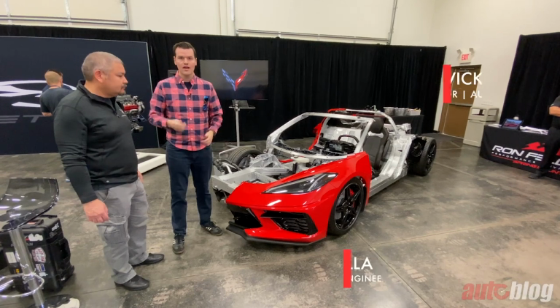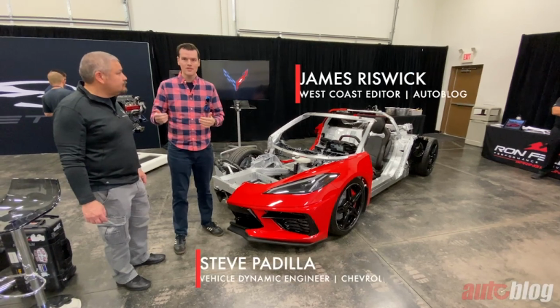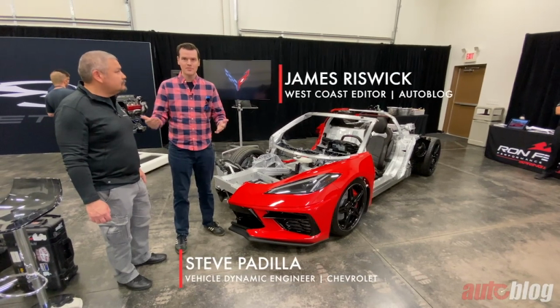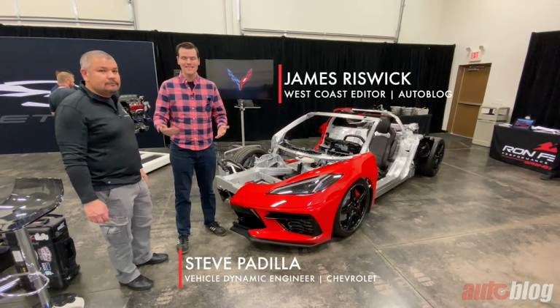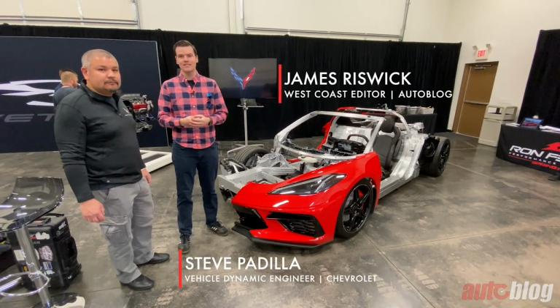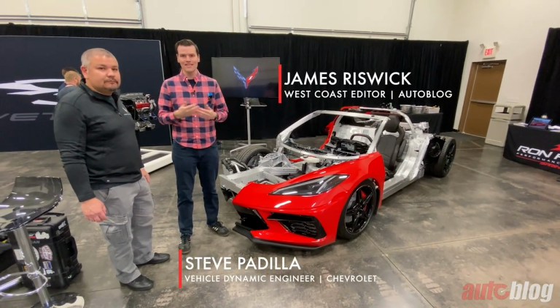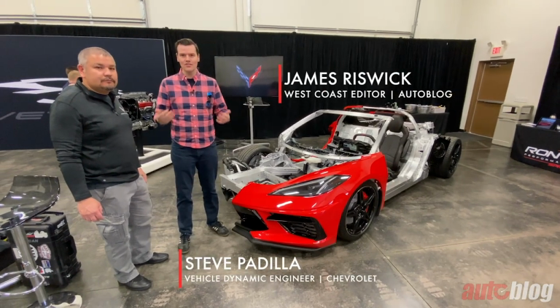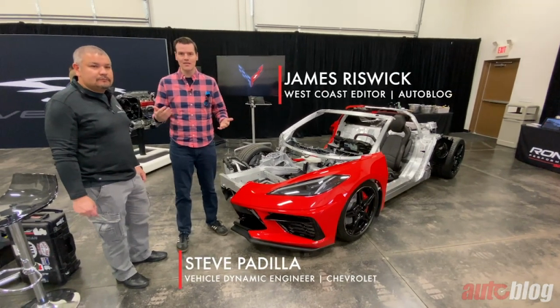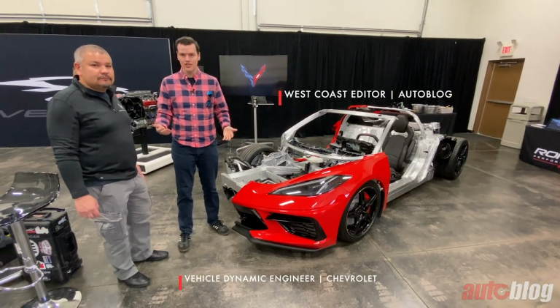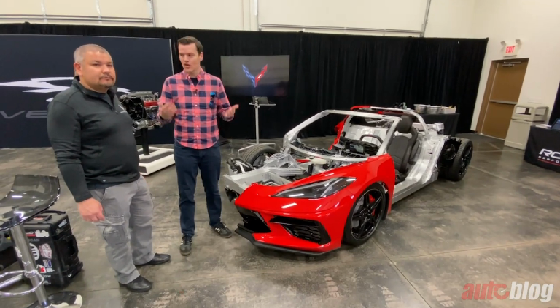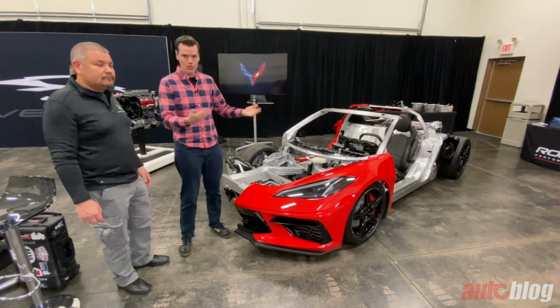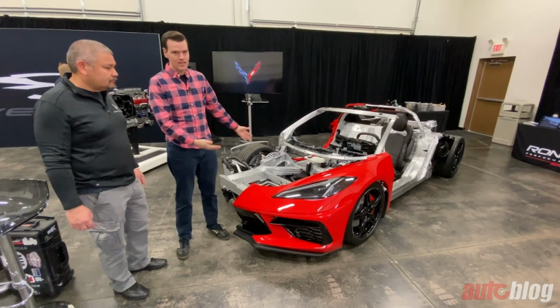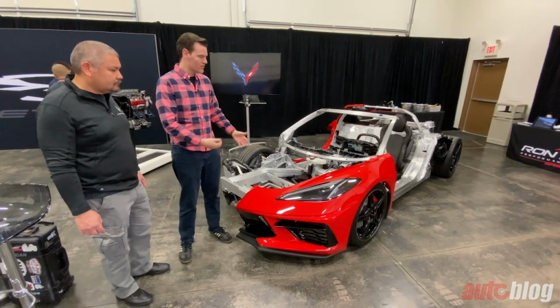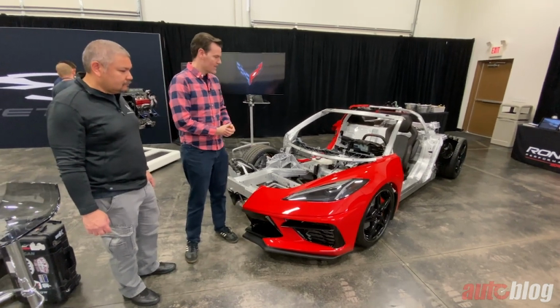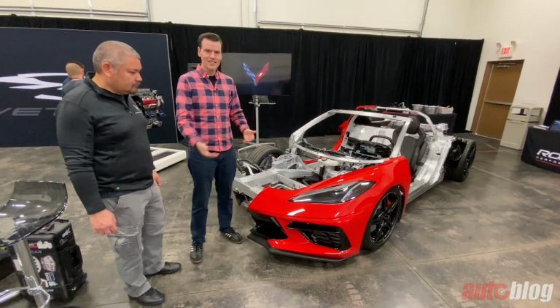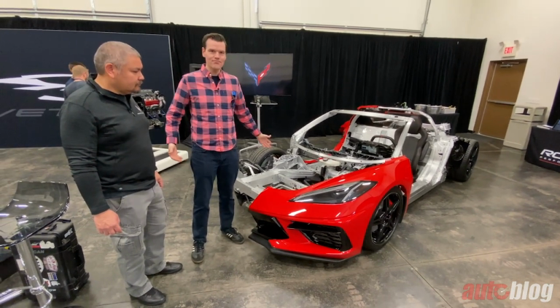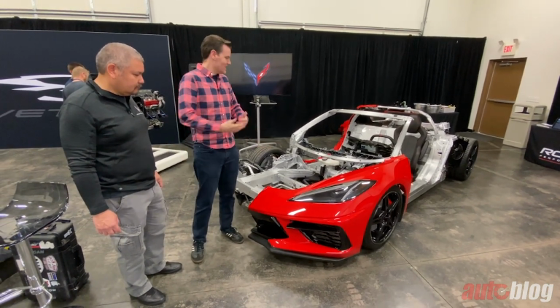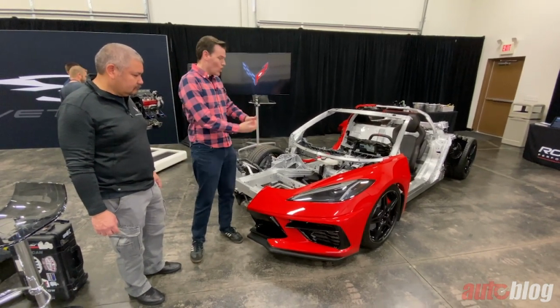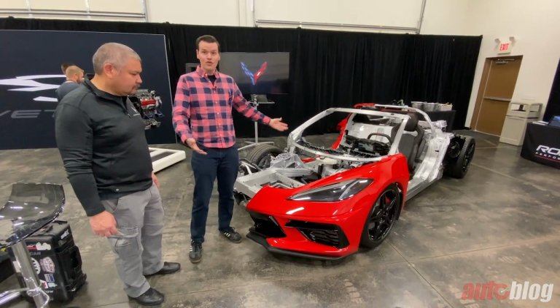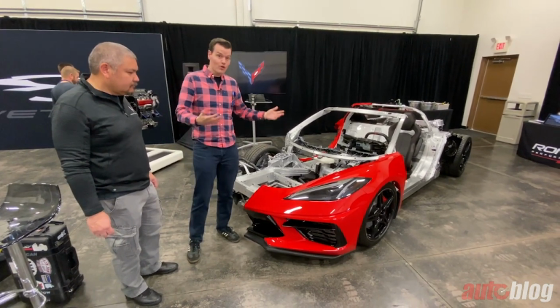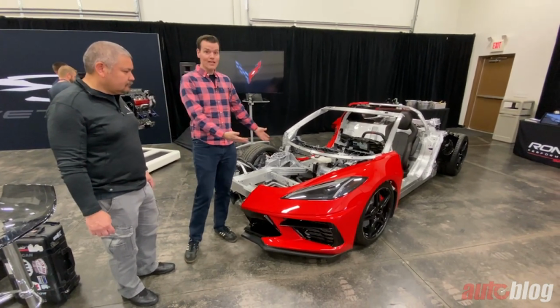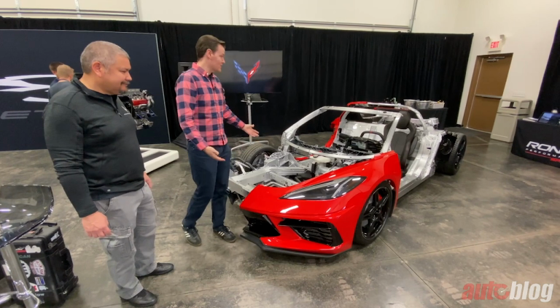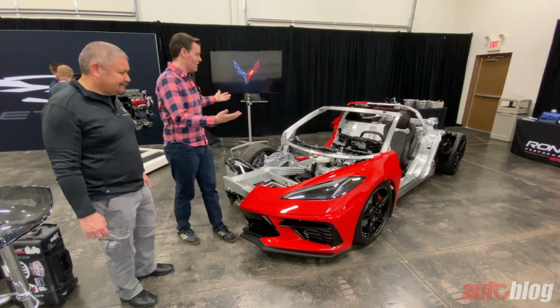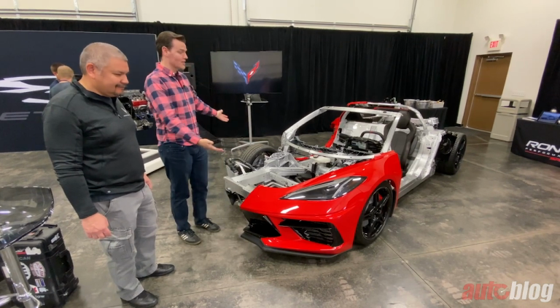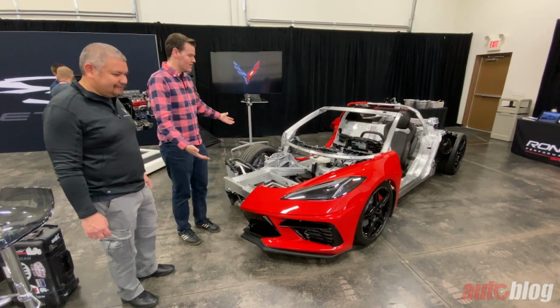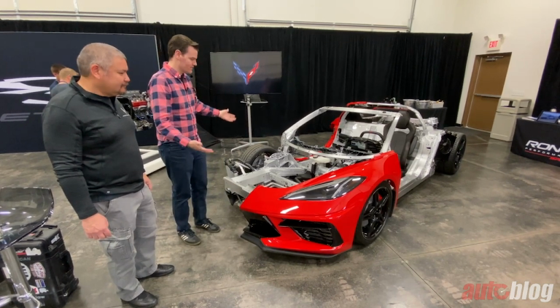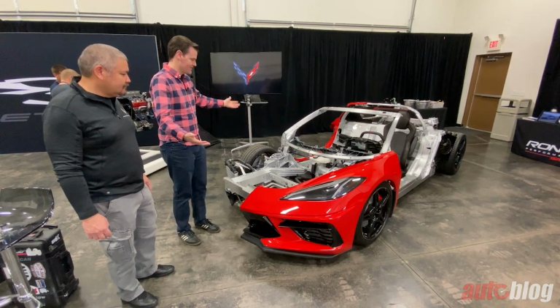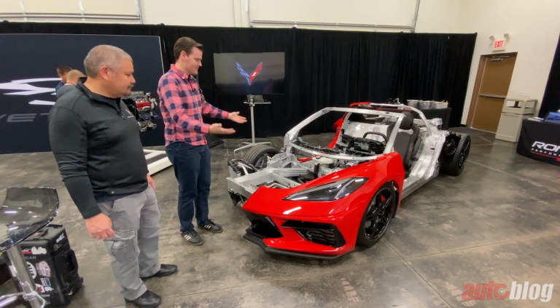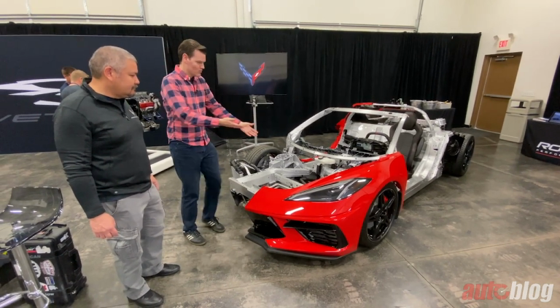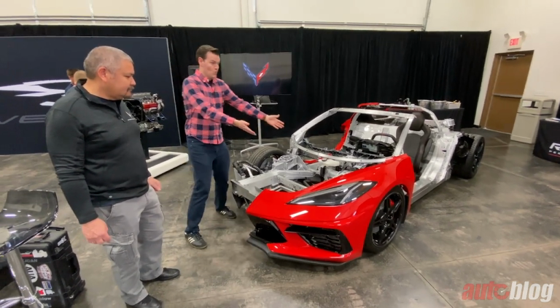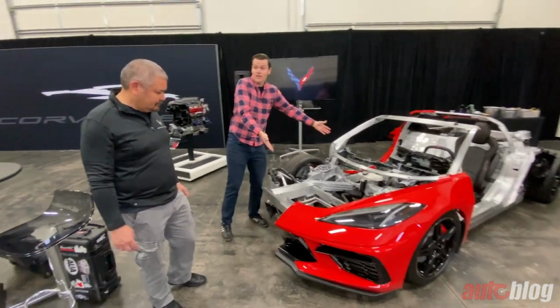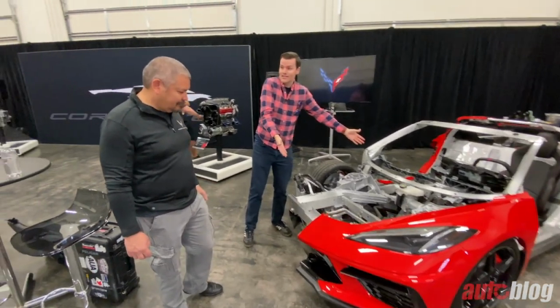I'm here with Steve Padilla. He is the lead vehicle dynamics engineer for the C8 Corvette. He's going to give an overview of what we're looking at because there's an awesome cutaway here.